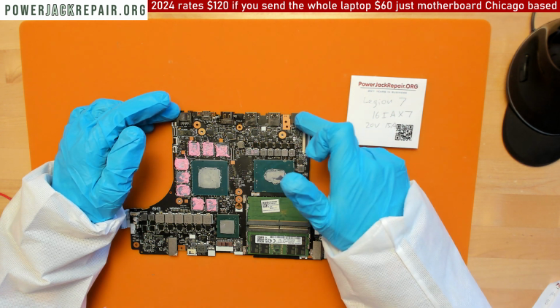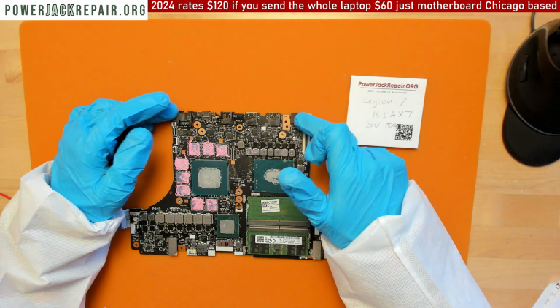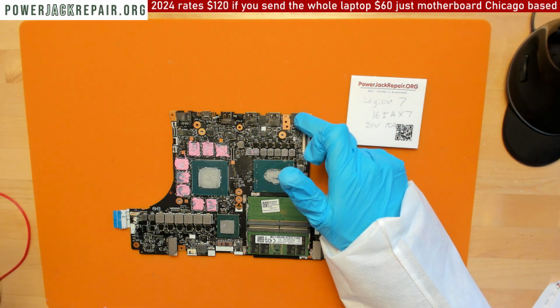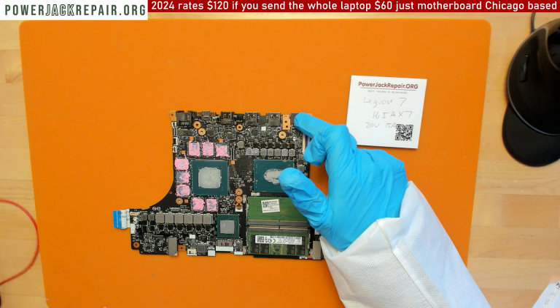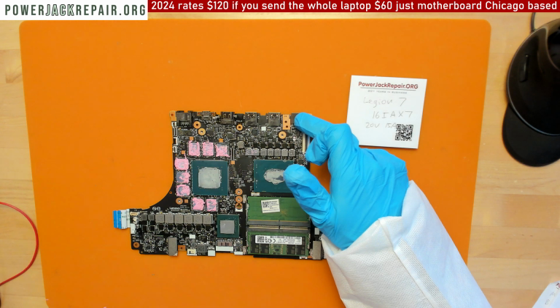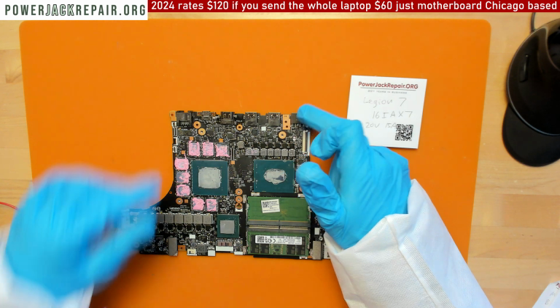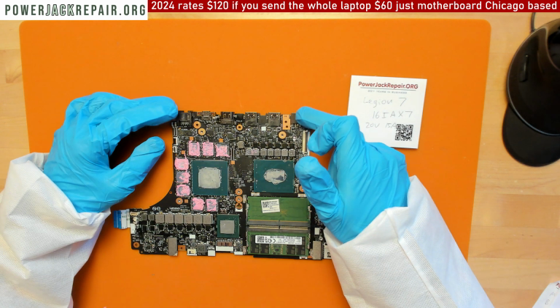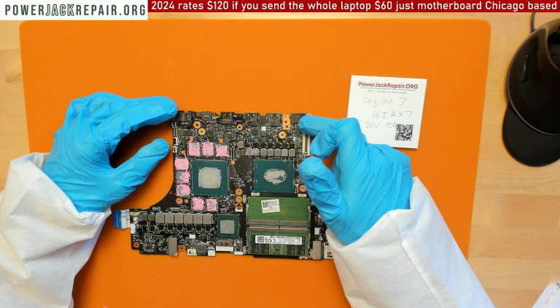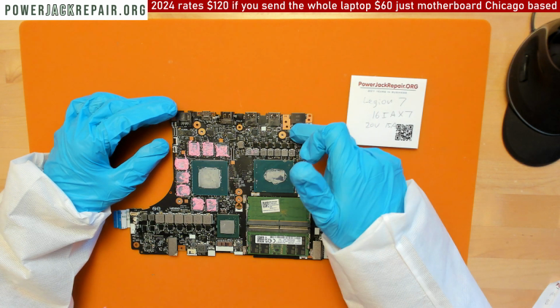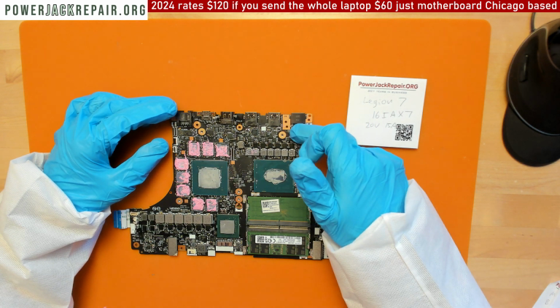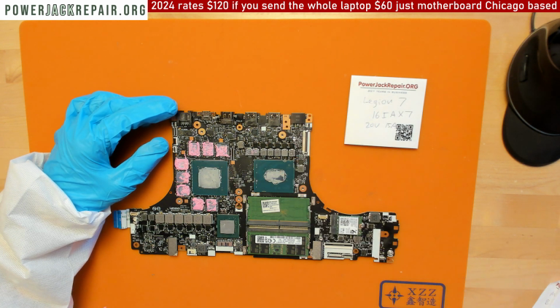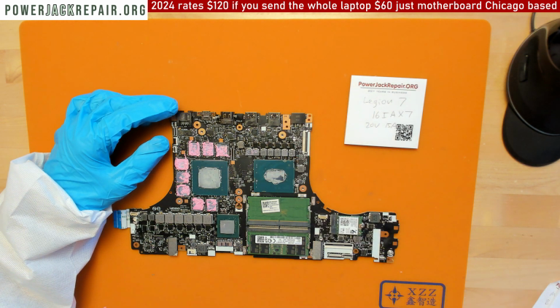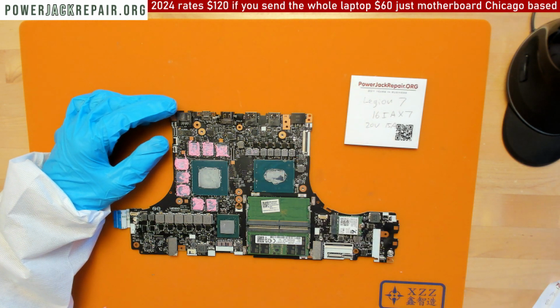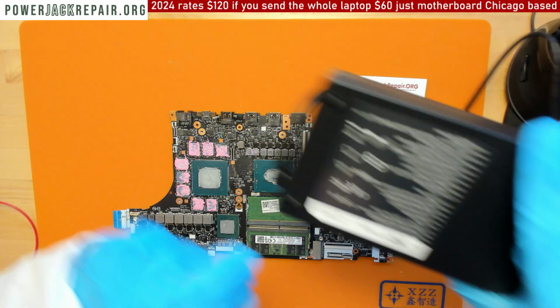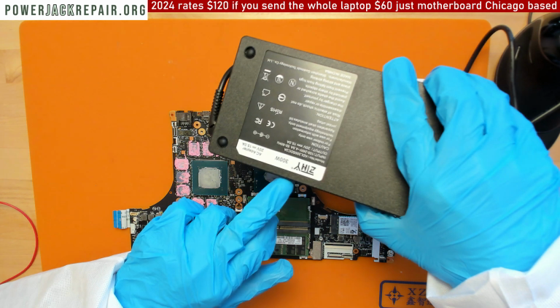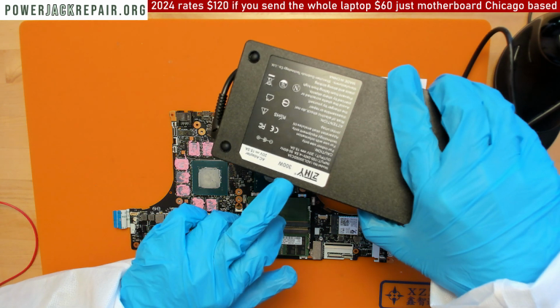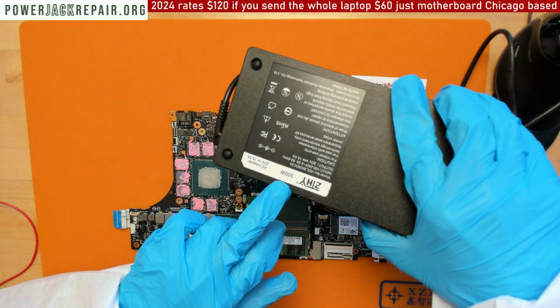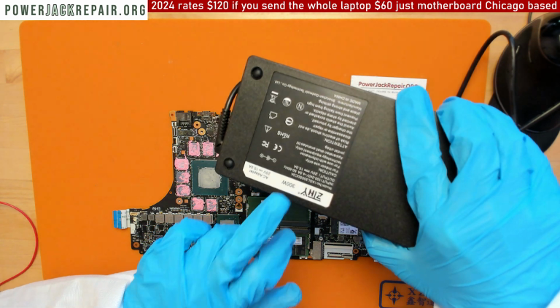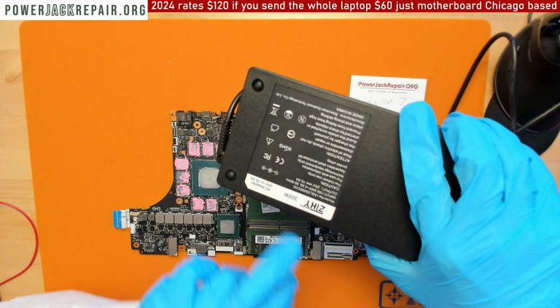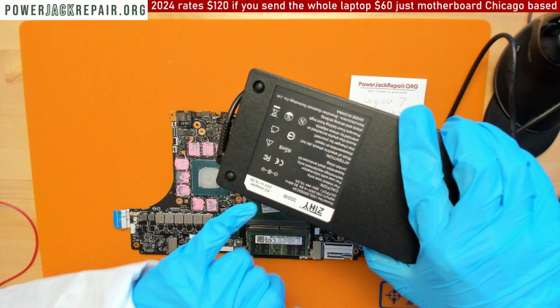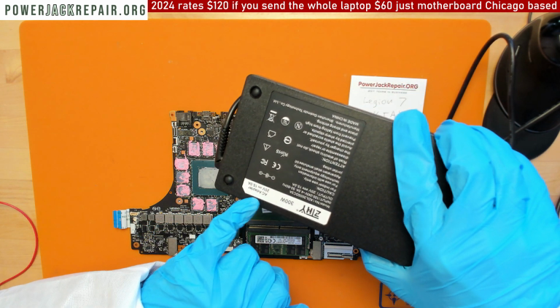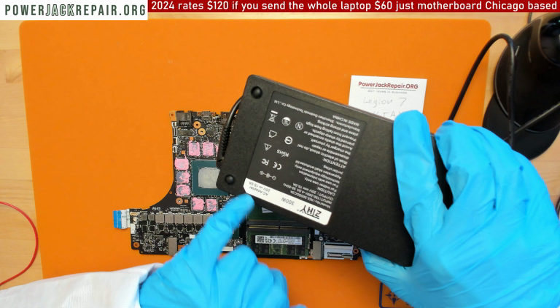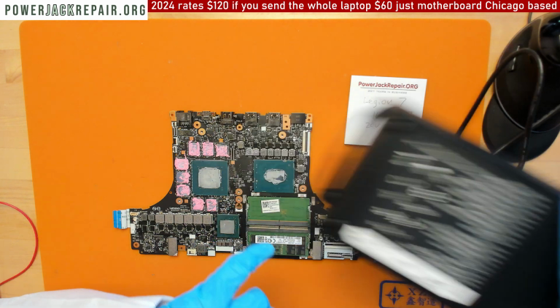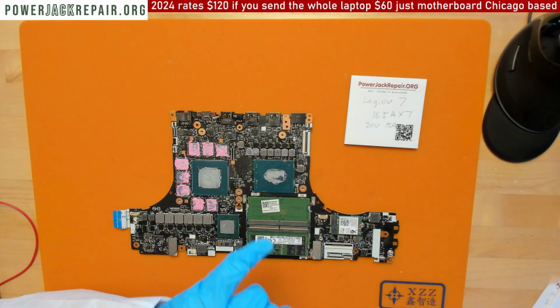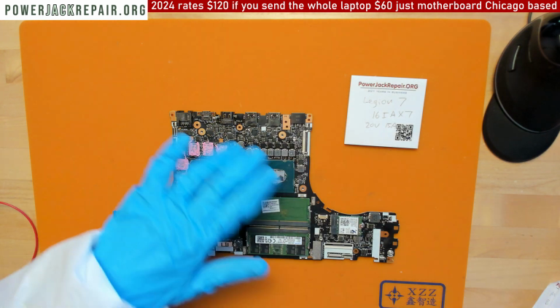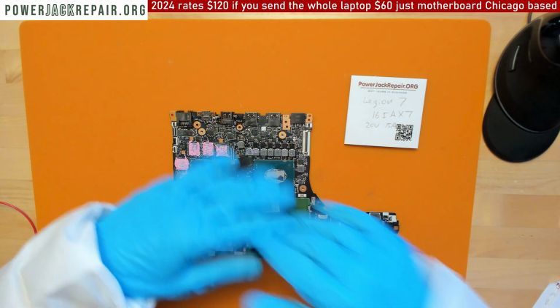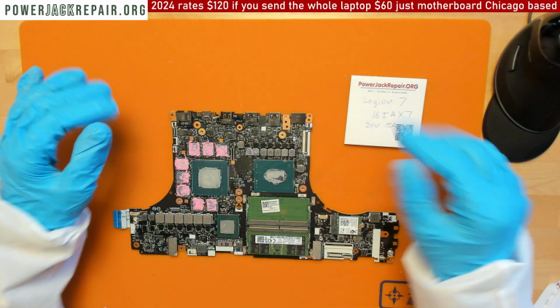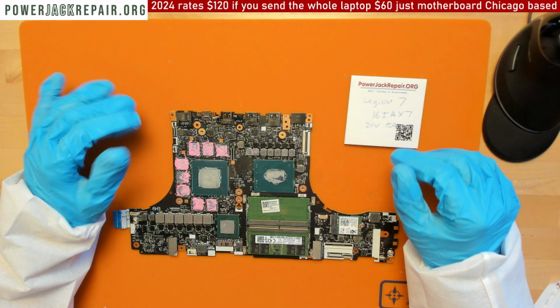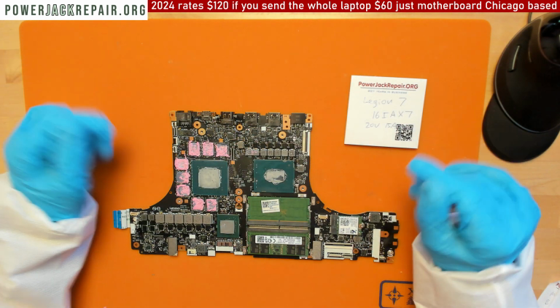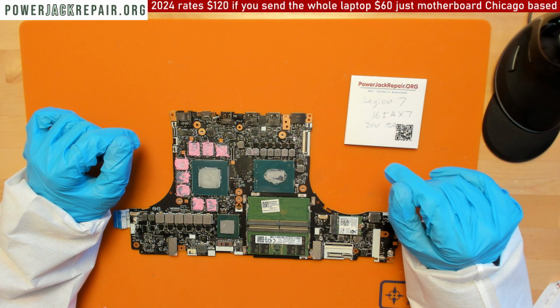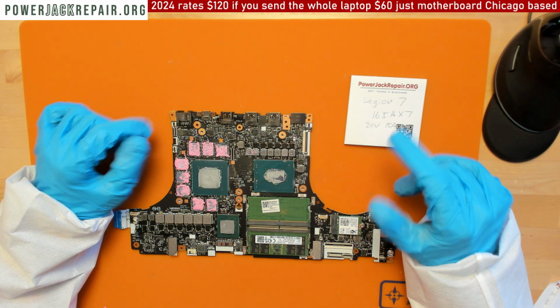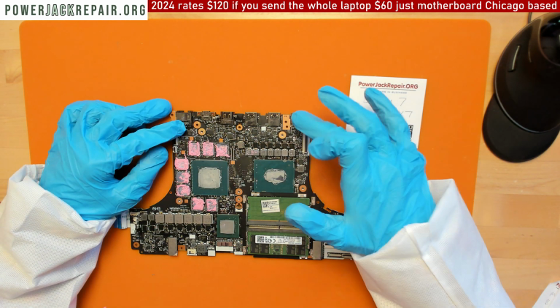What Lenovo did was — usually there was just one power connector right here, and this power connector would conduct the 300 watts coming from the power supply — 20 volts, 15 amps — and it would go all over the motherboard and everything could work fine.